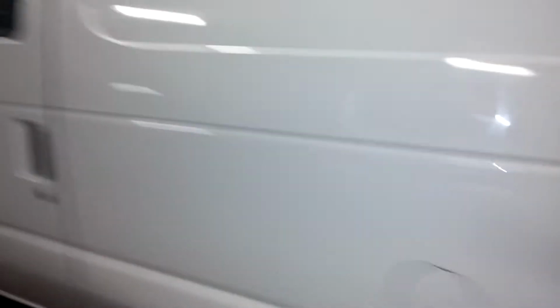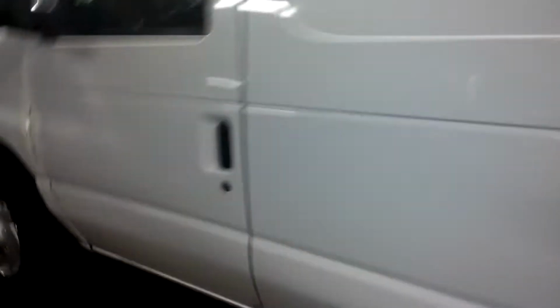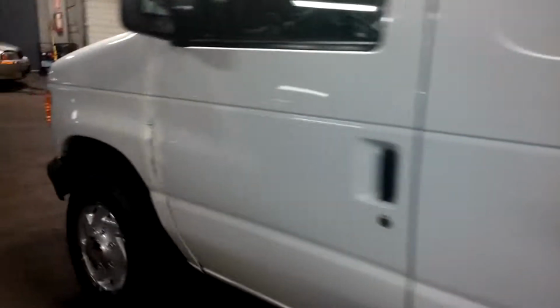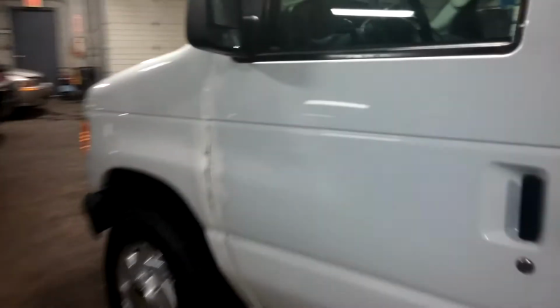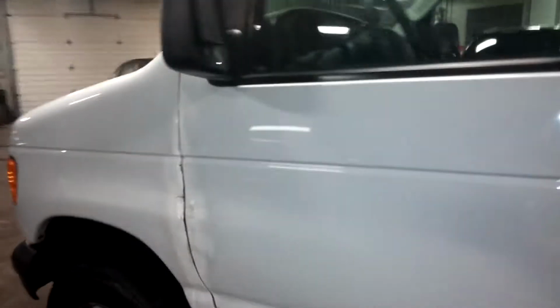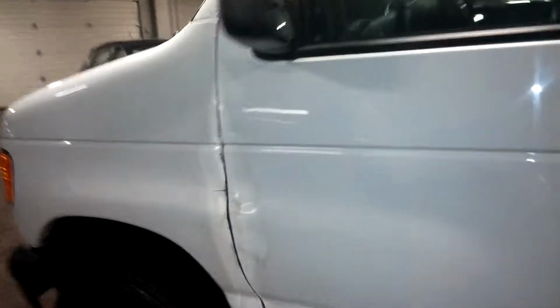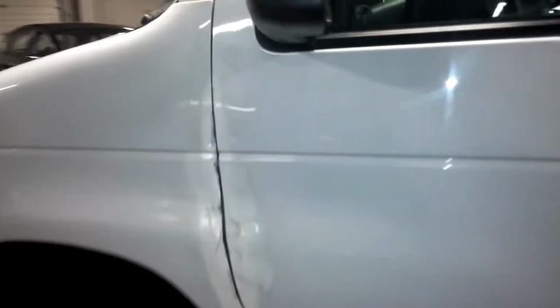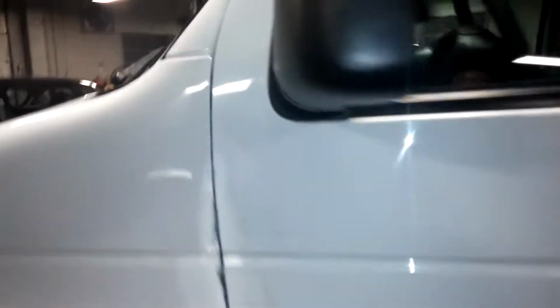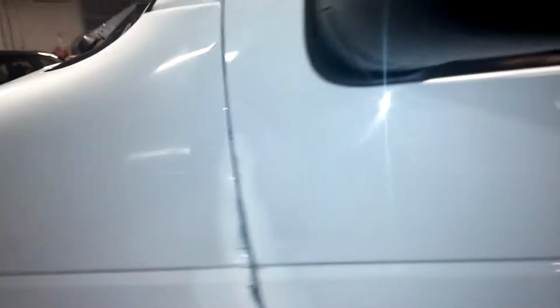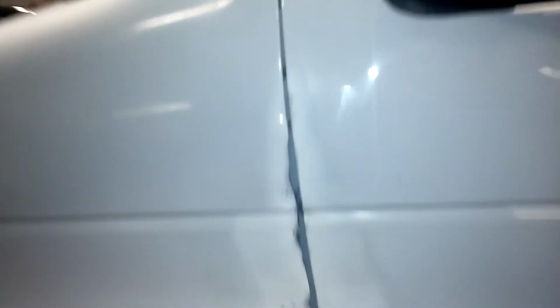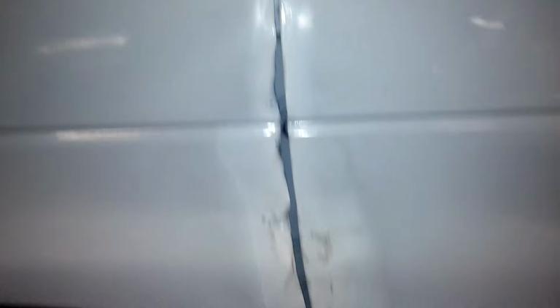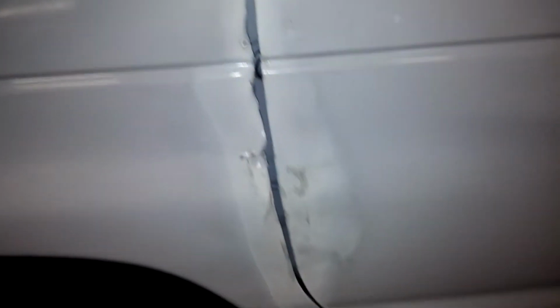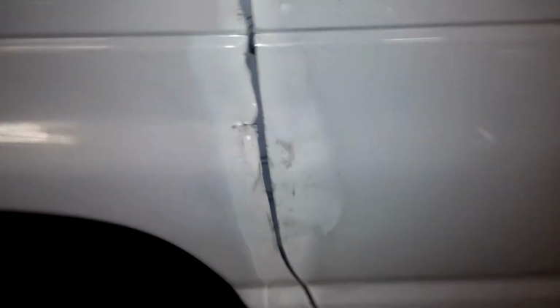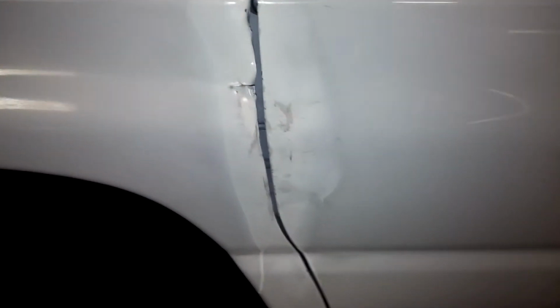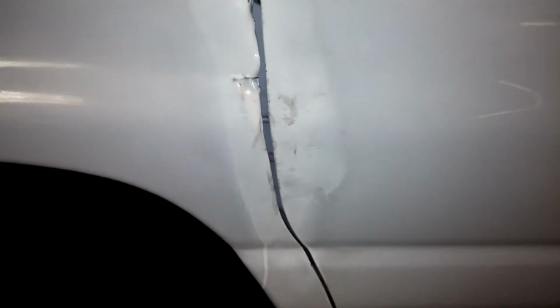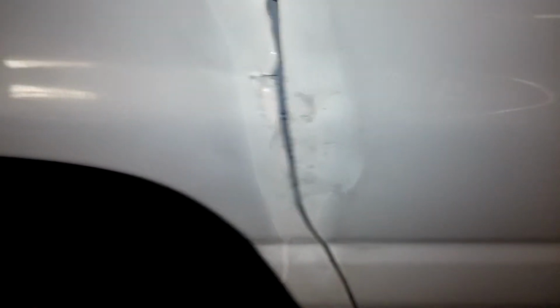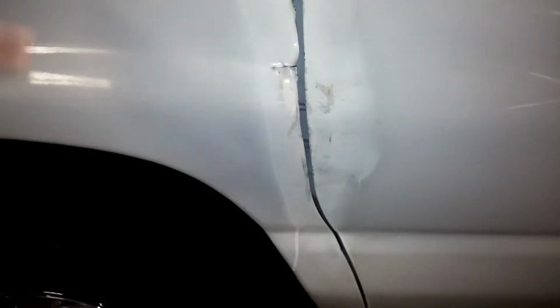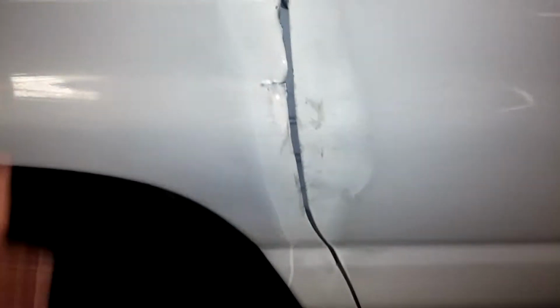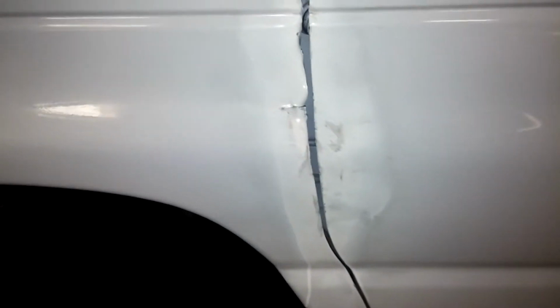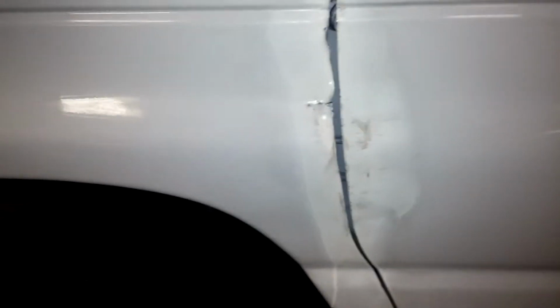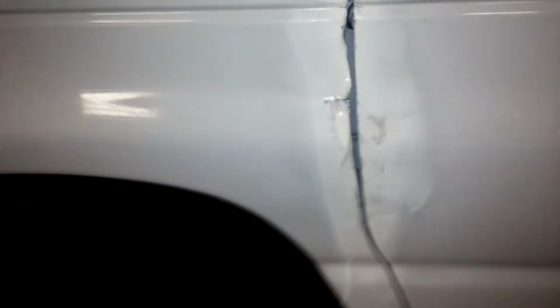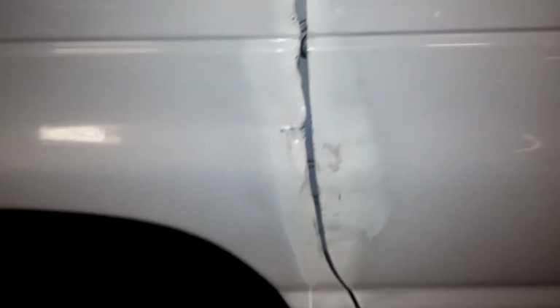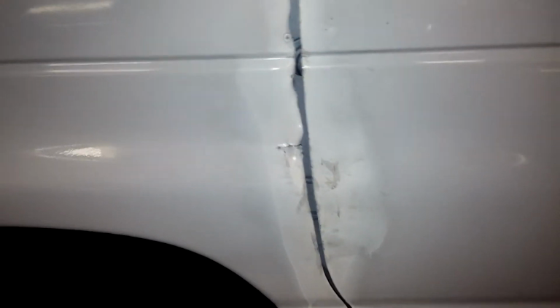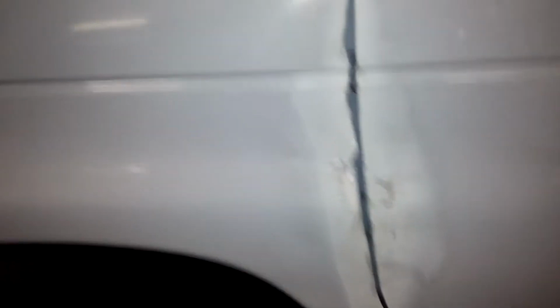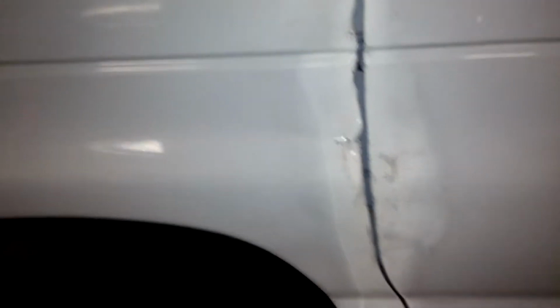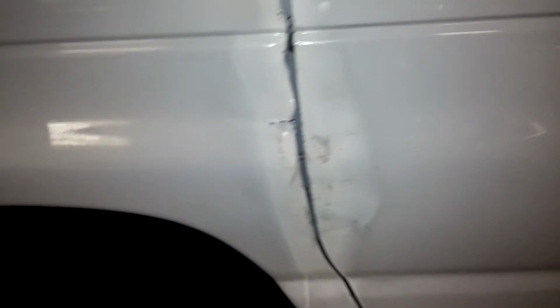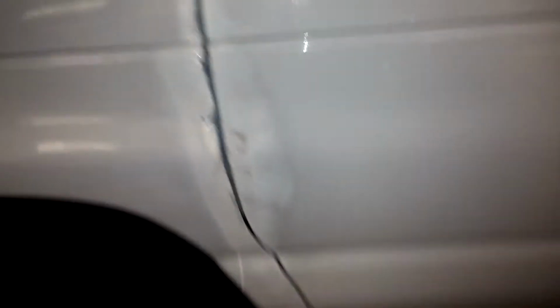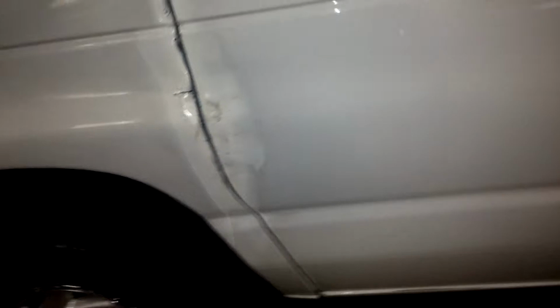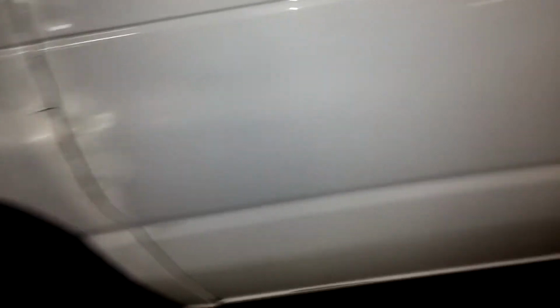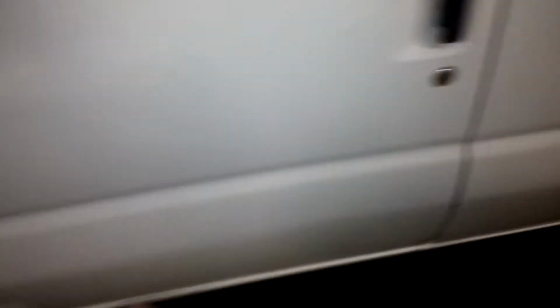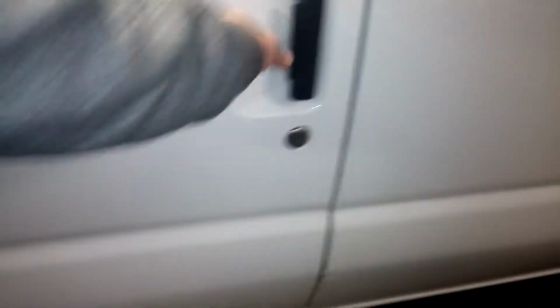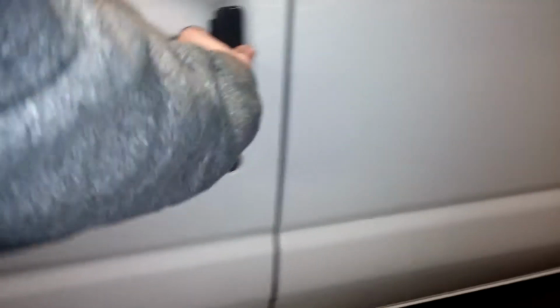It has a situation going on here with the fender on the door — the fender might need to be replaced on that. Just showing you.